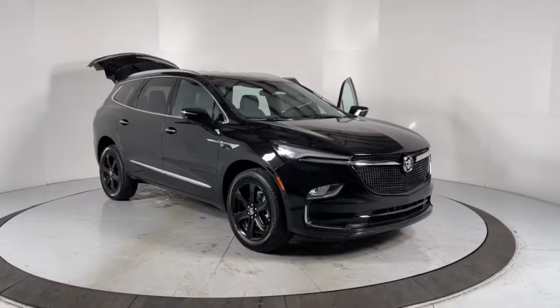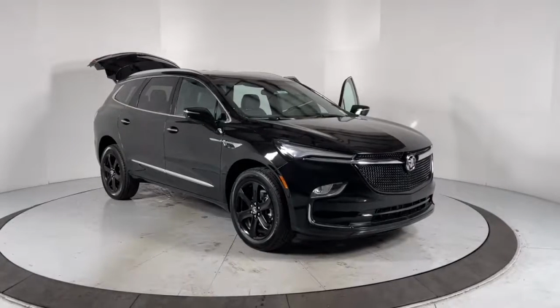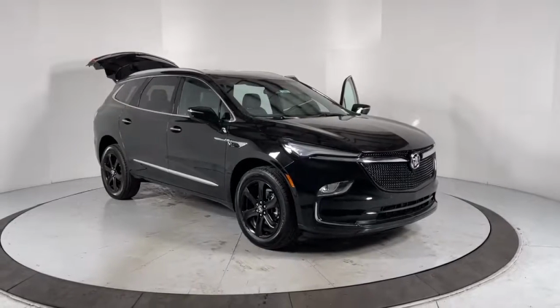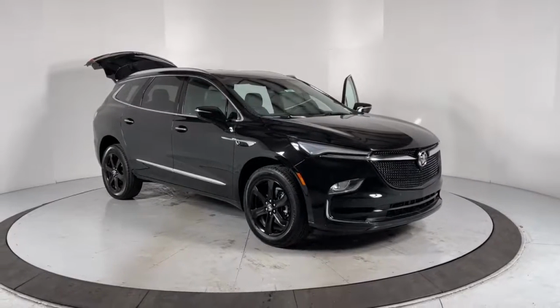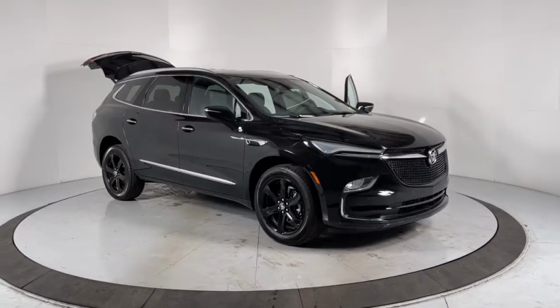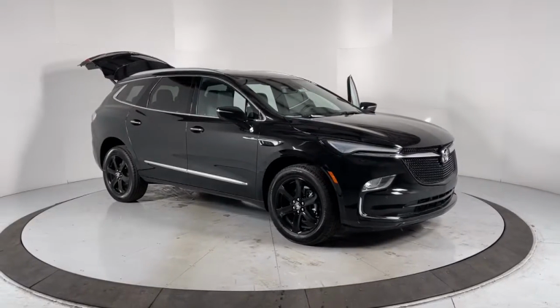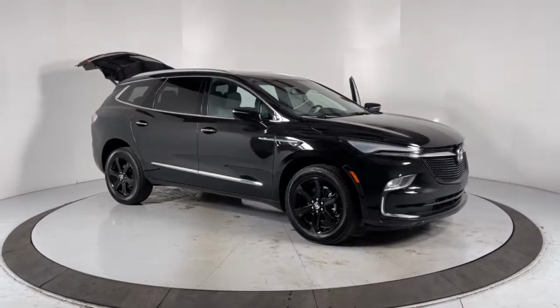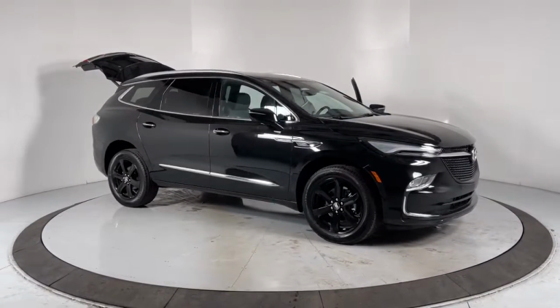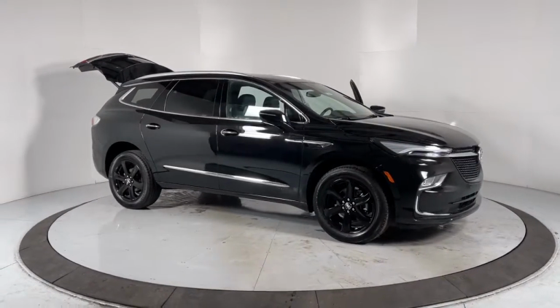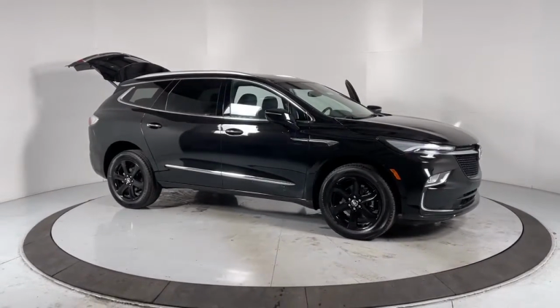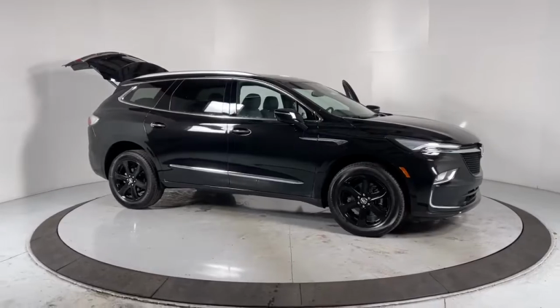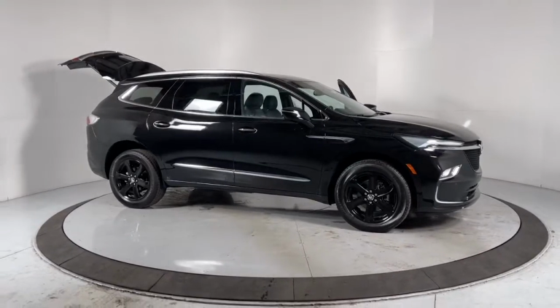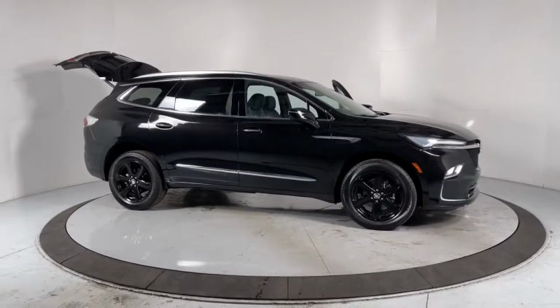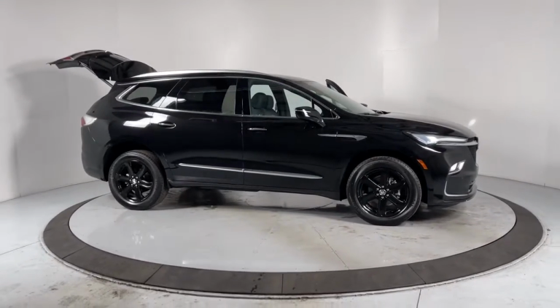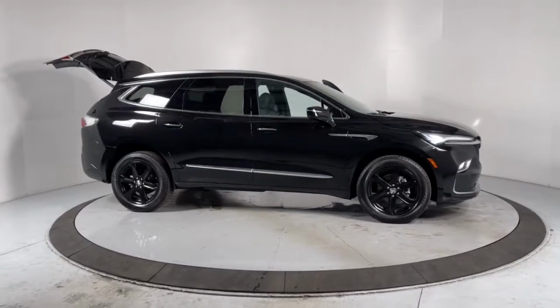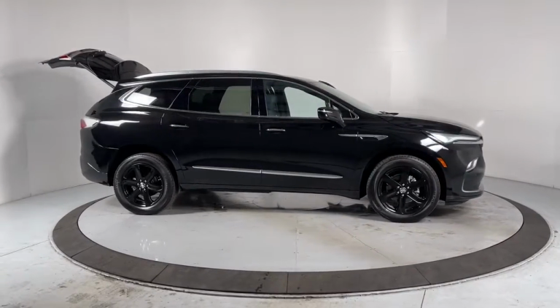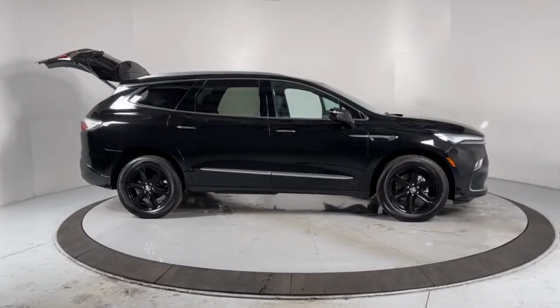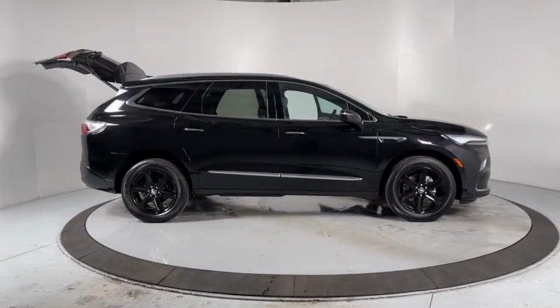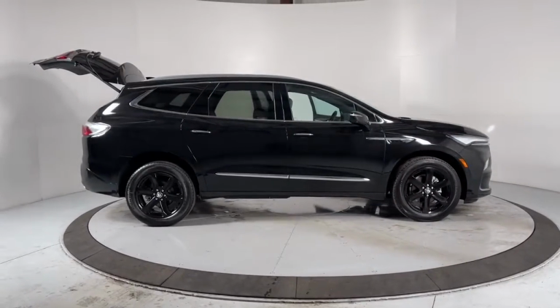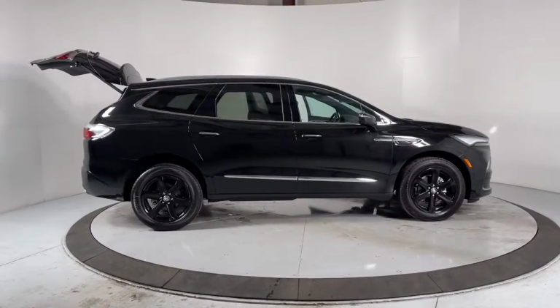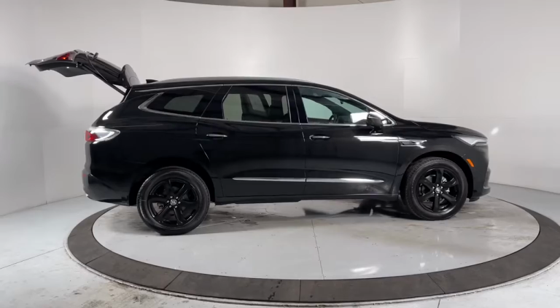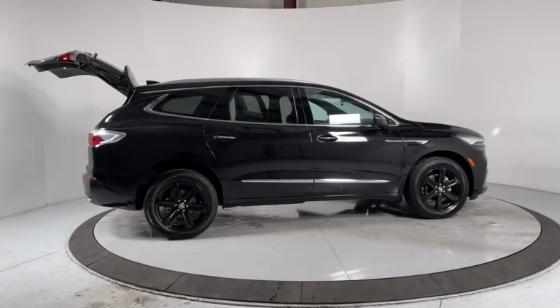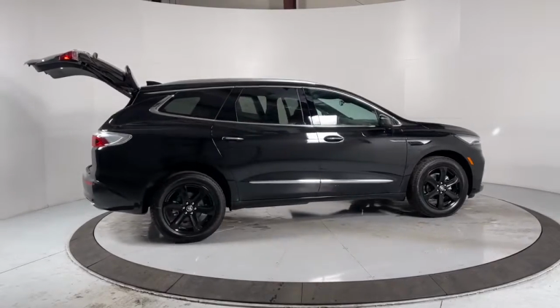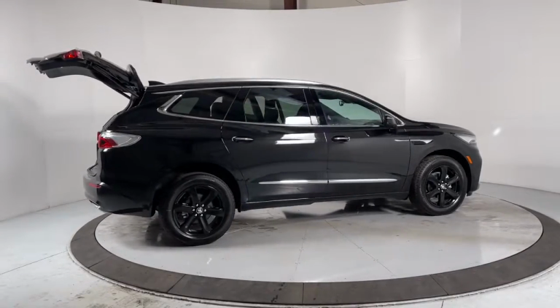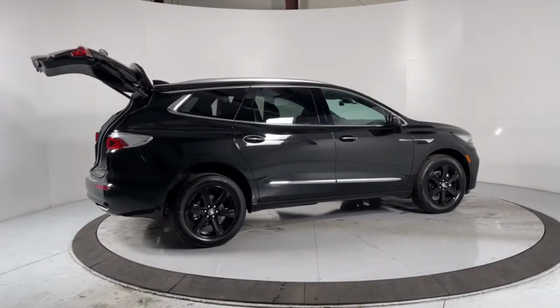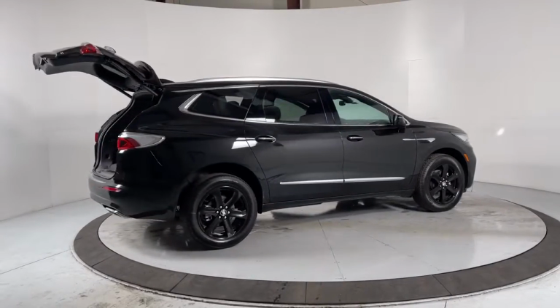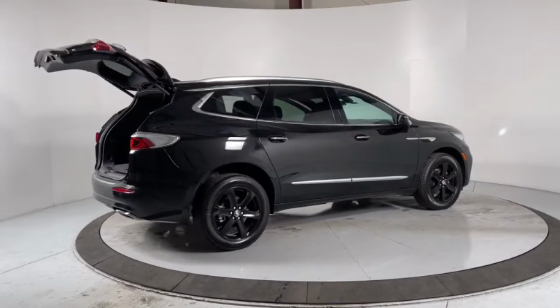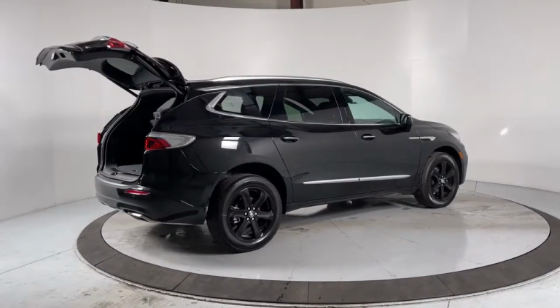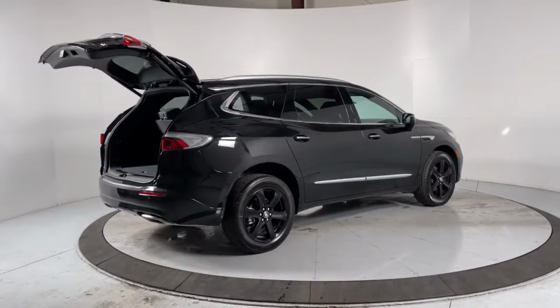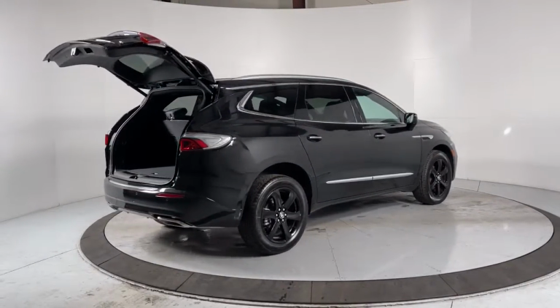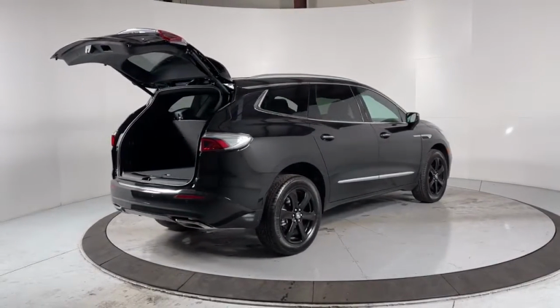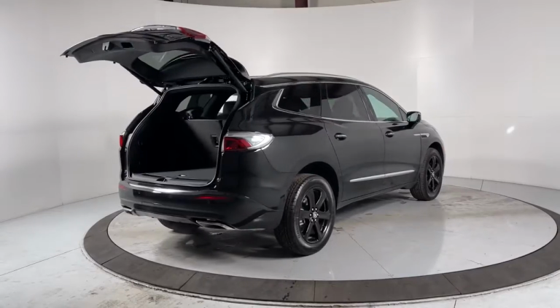Hop into the 2023 Buick Enclave — the mid-size luxury SUV that gives you command of the road in safety and comfort with all the mod cons. These are just some of the great options this vehicle comes with.